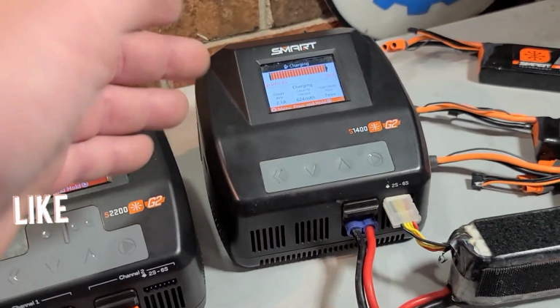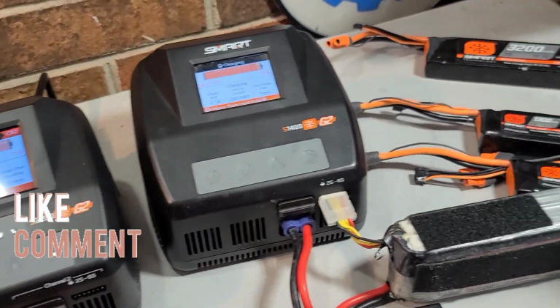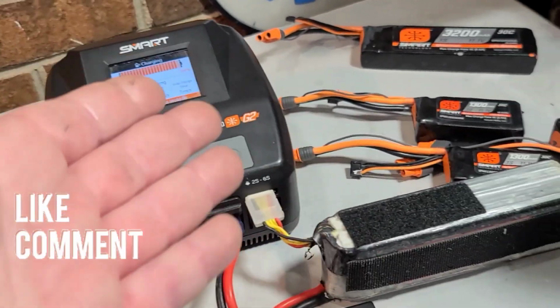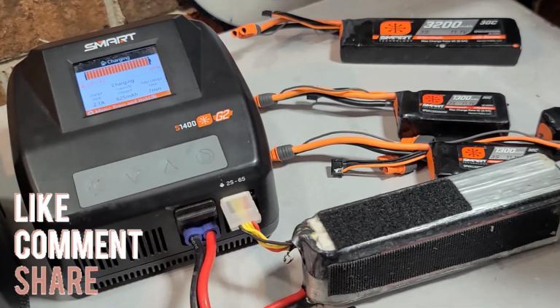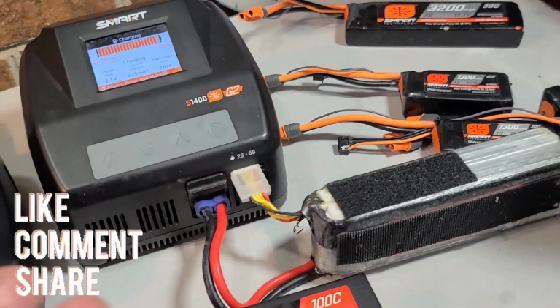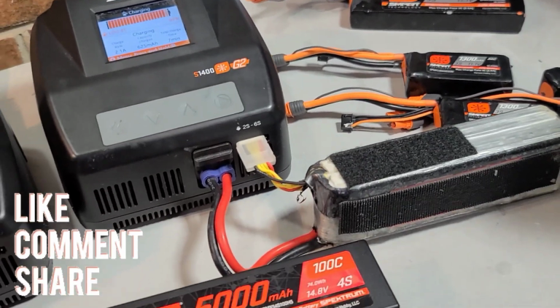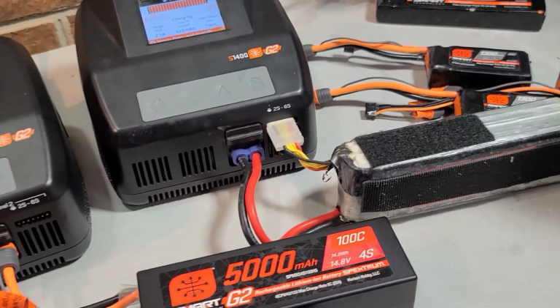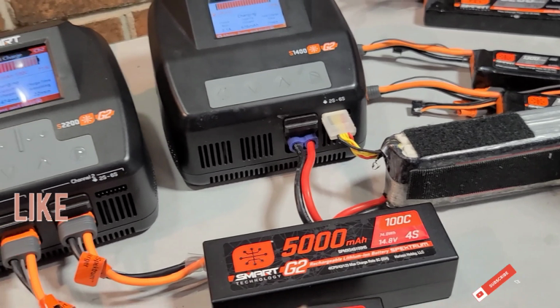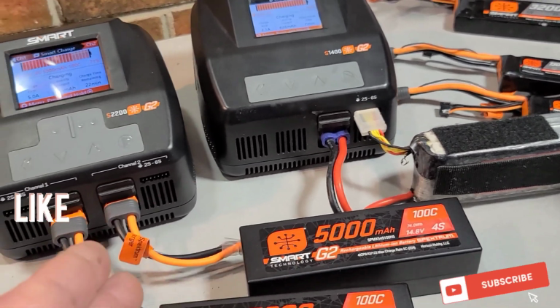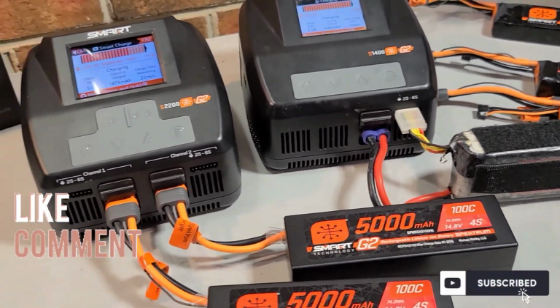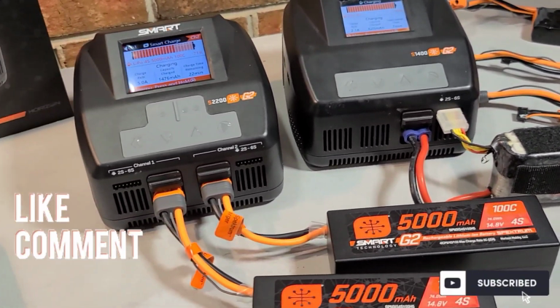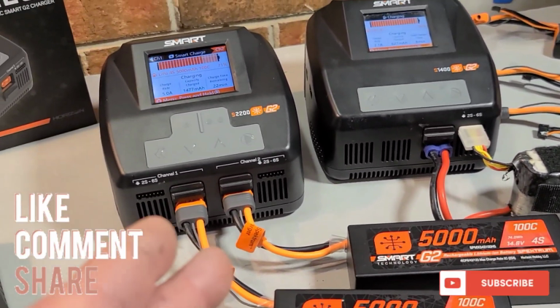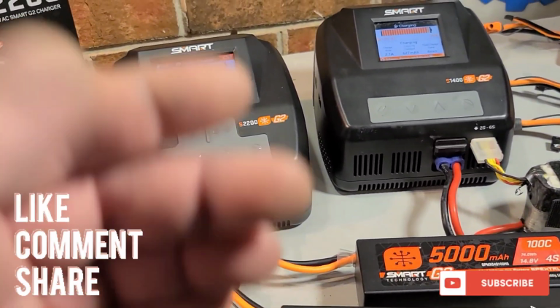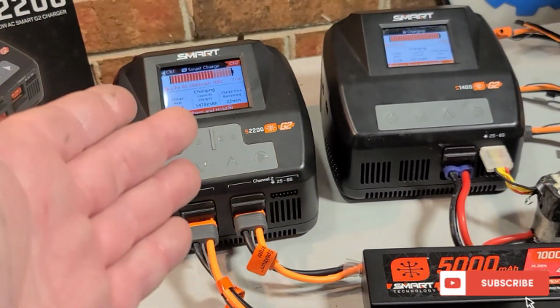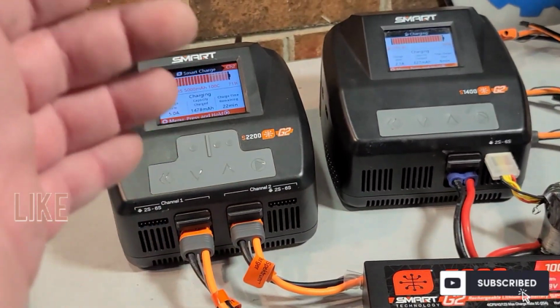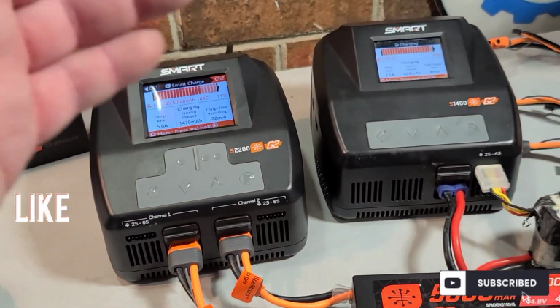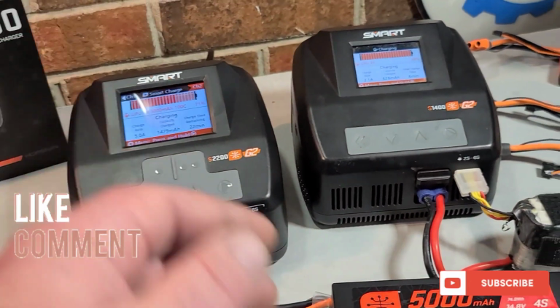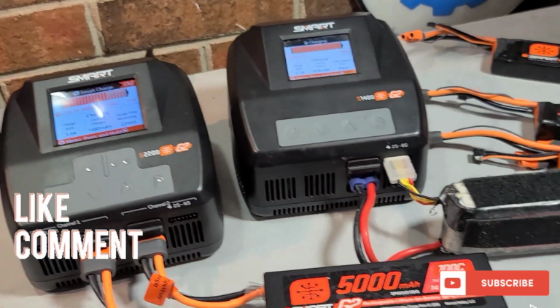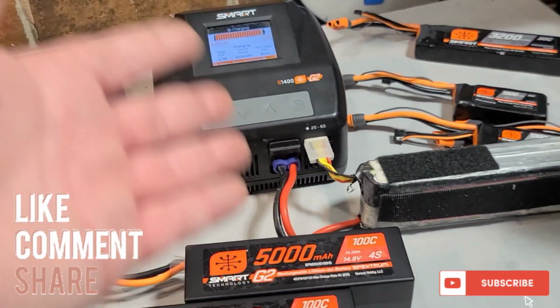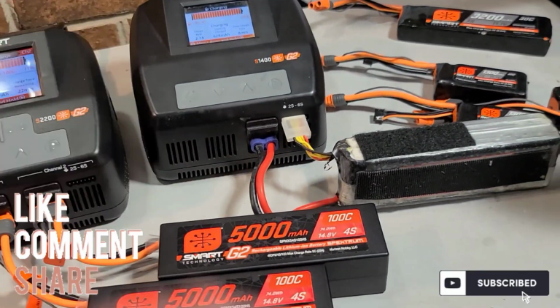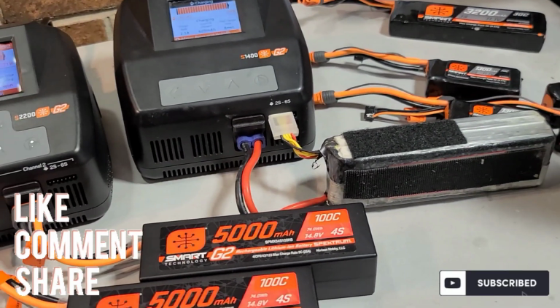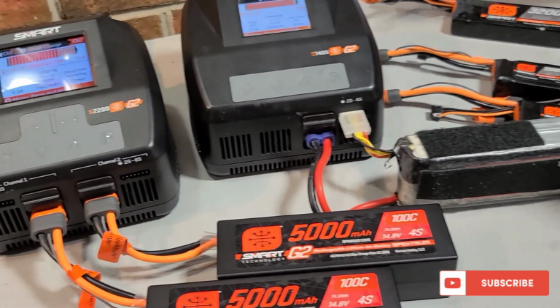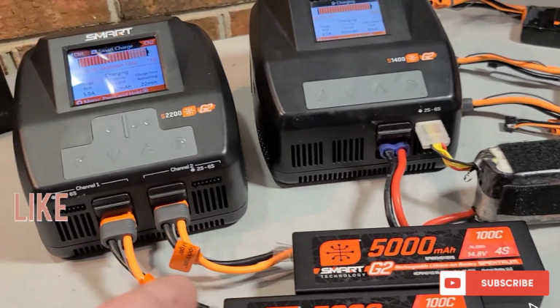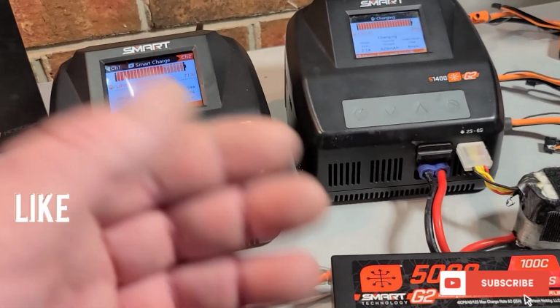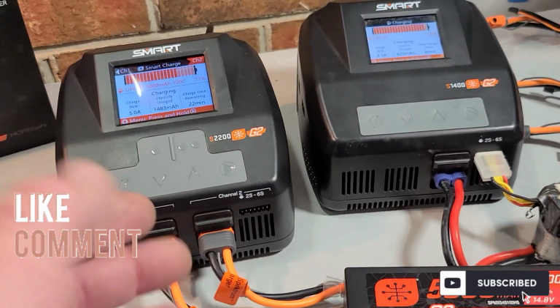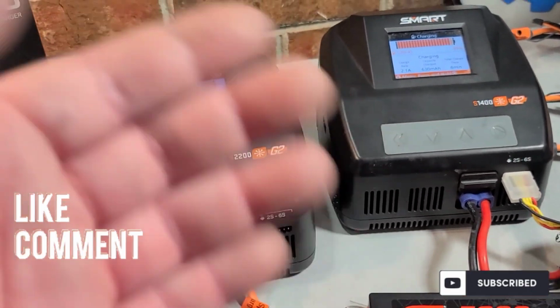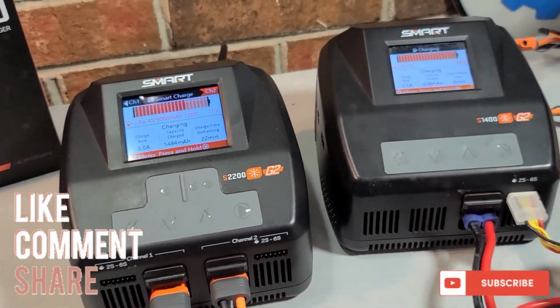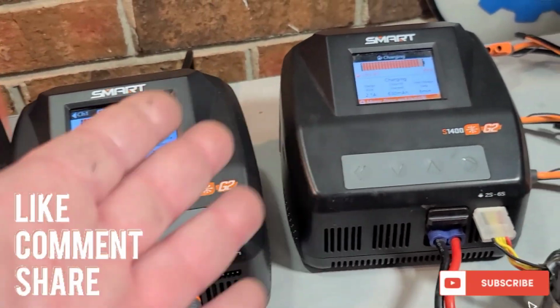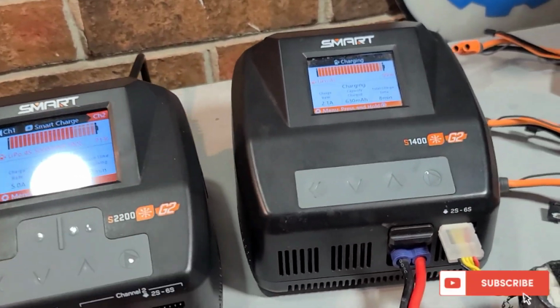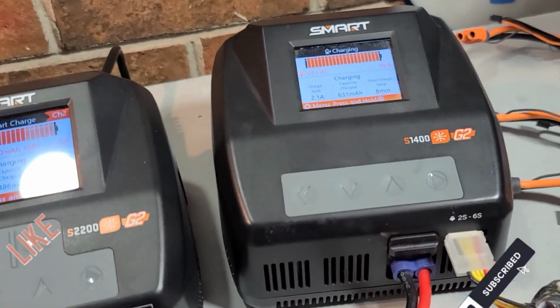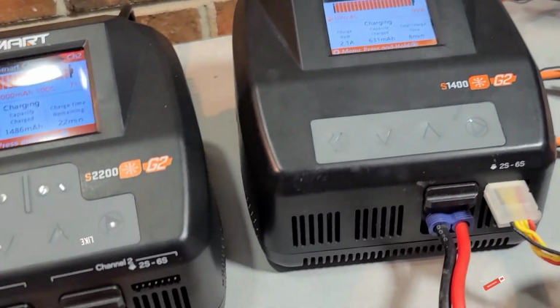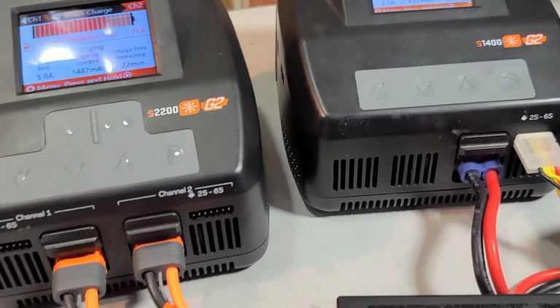Thanks for watching — Big B with Ironclad RC channel, where we tinker, test, and tune everything. There are links in the description for the chargers and some Spectrum packs if you're interested. Check the links out — it helps the channel grow. We'll see you guys next time!